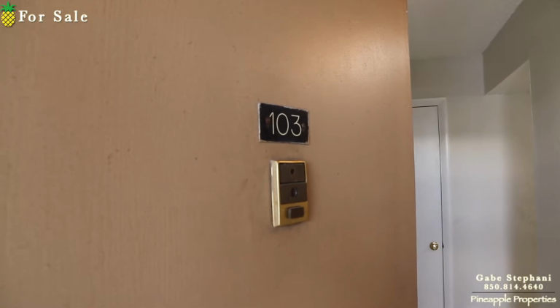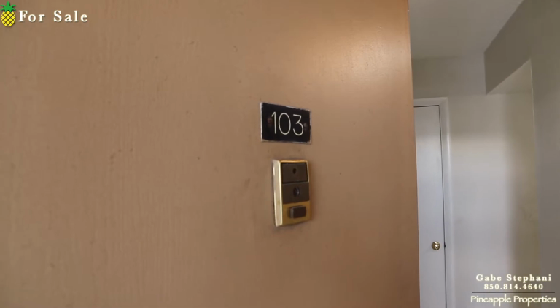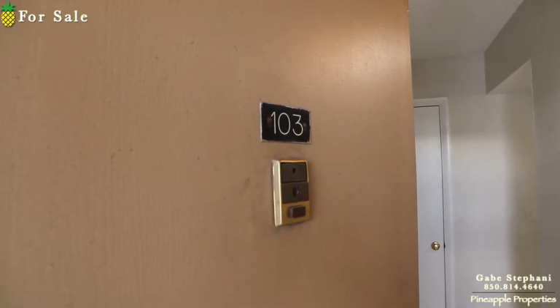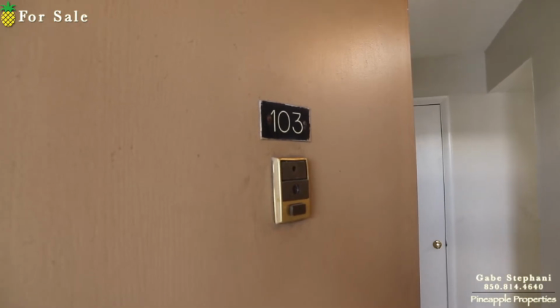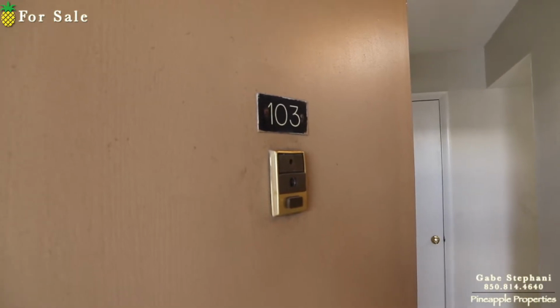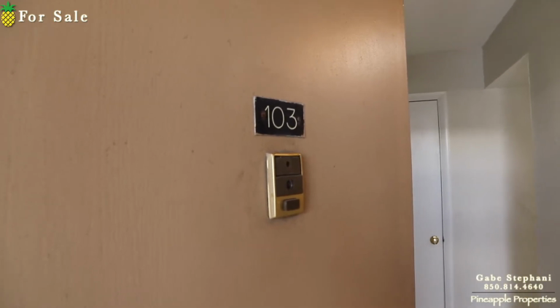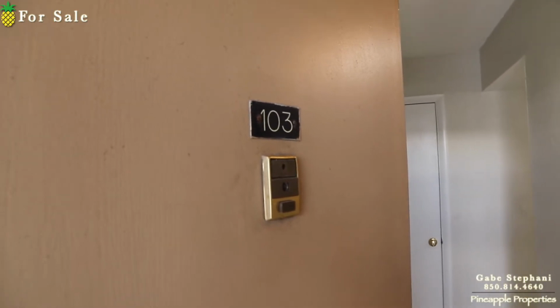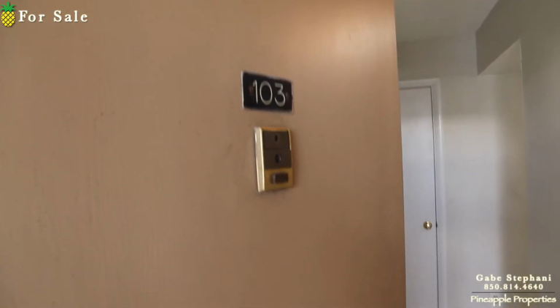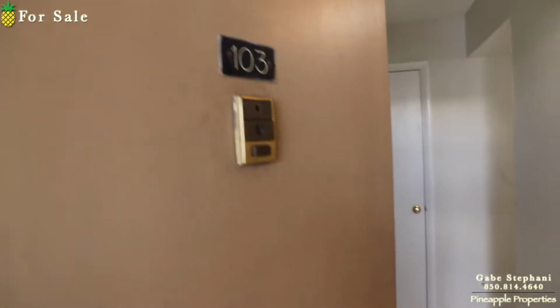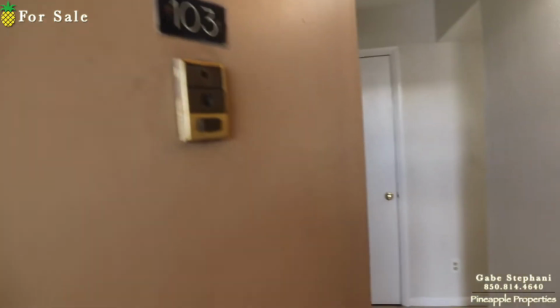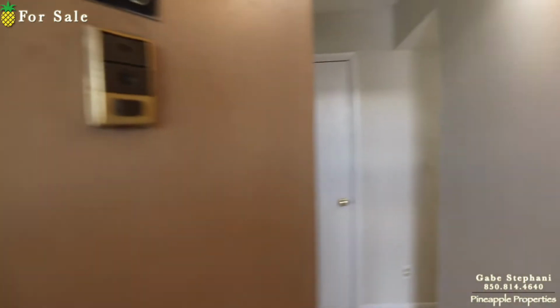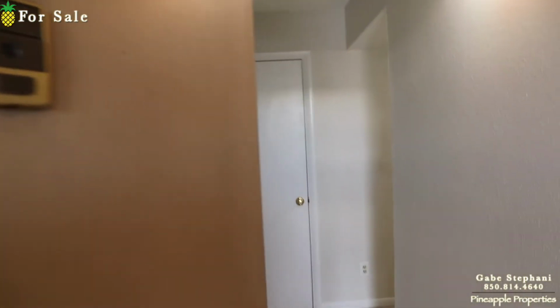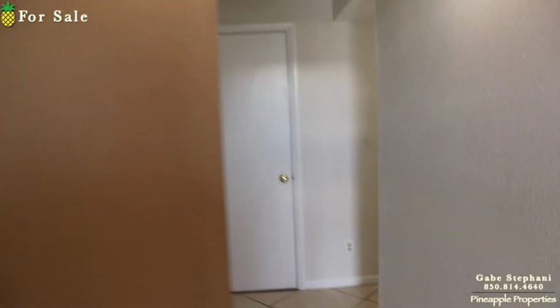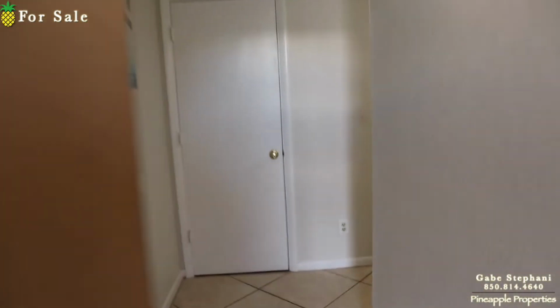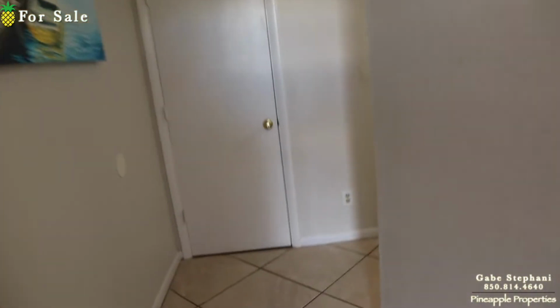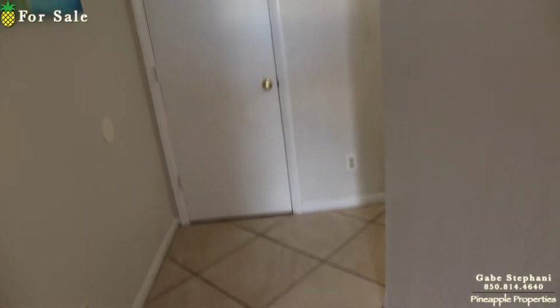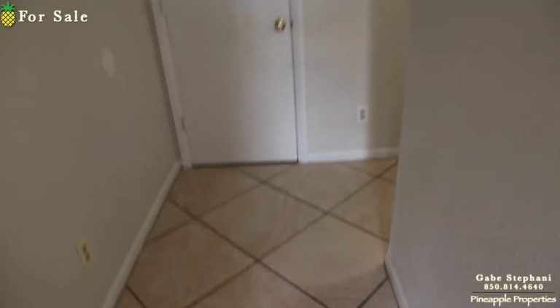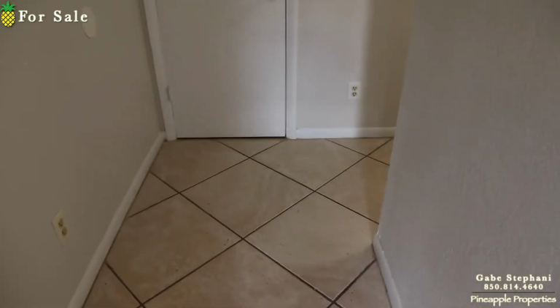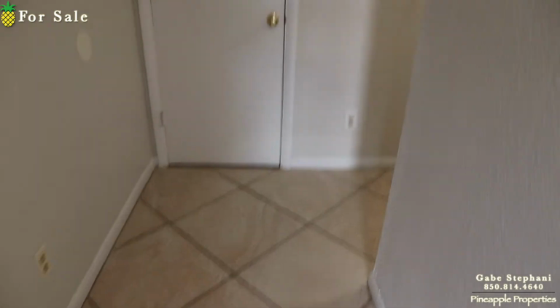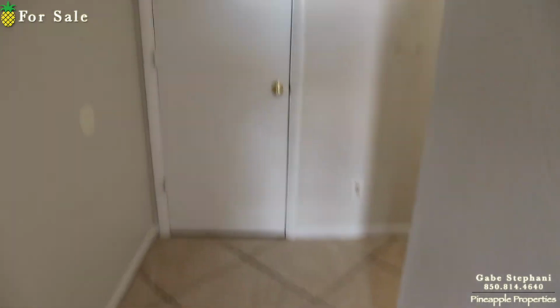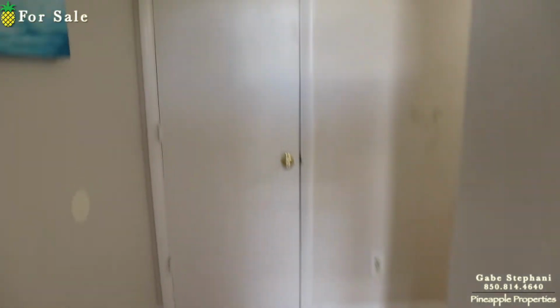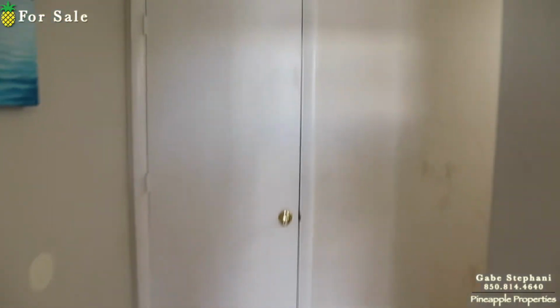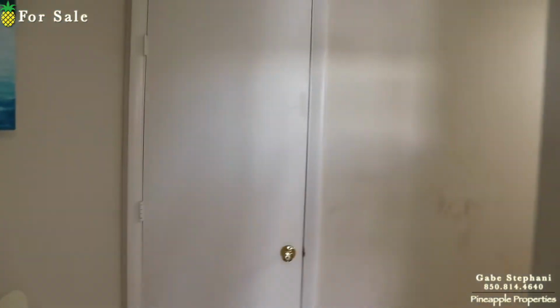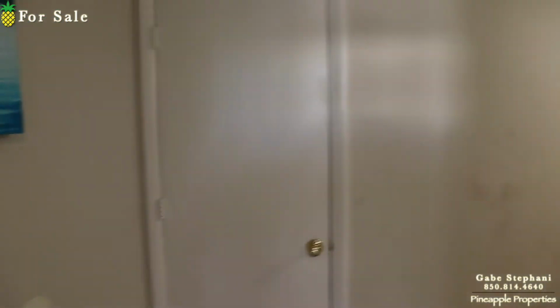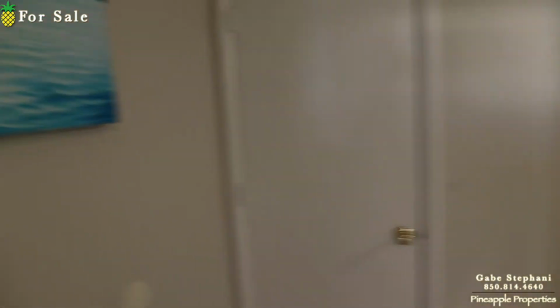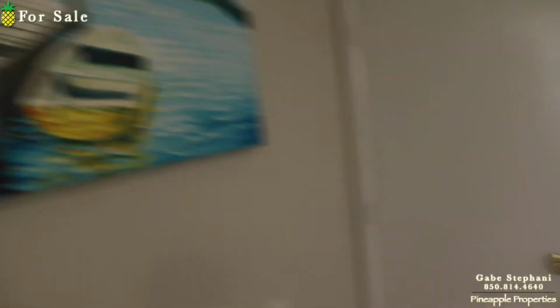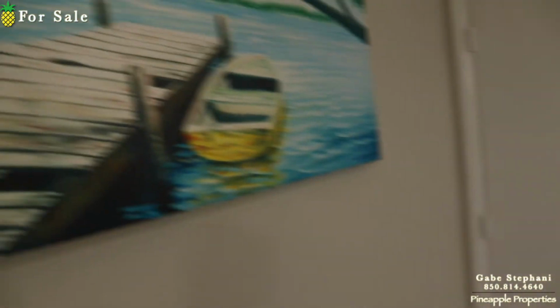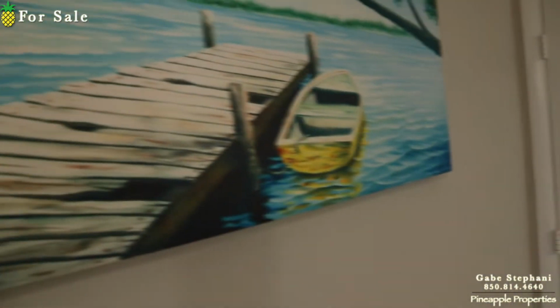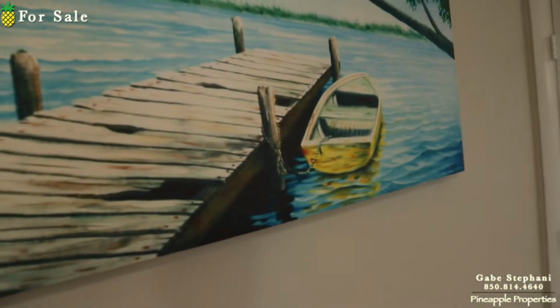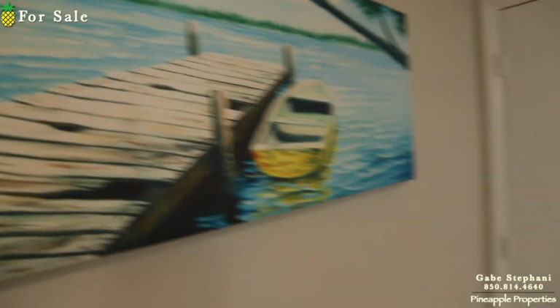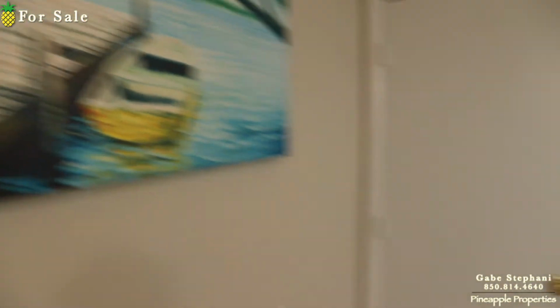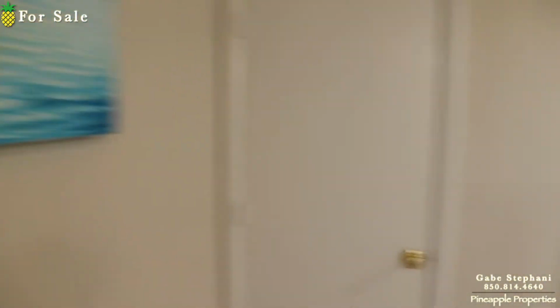I'm here at Gulf Gate just outside Unit 103. The coolest thing about this one is you can walk out the back door right to the Gulf.